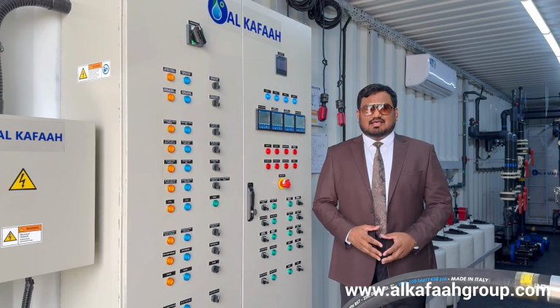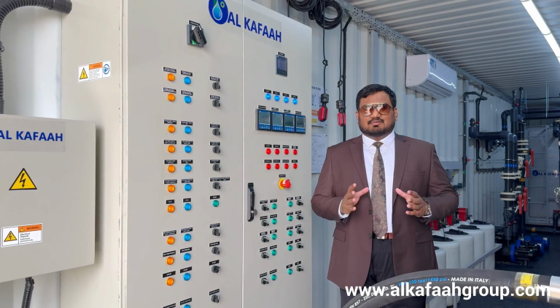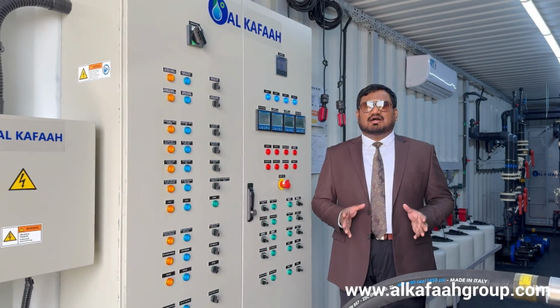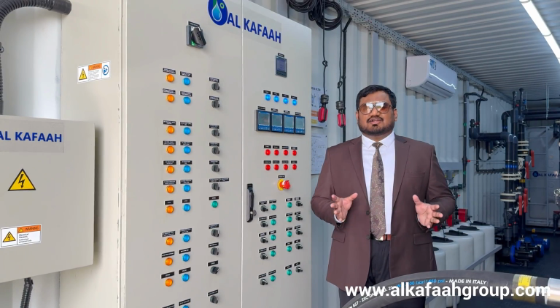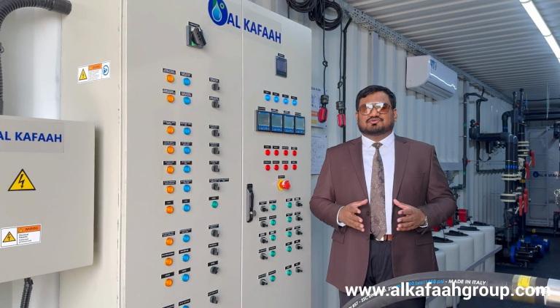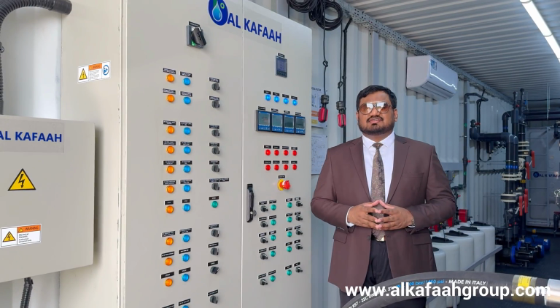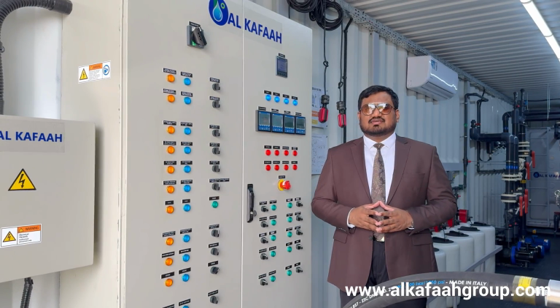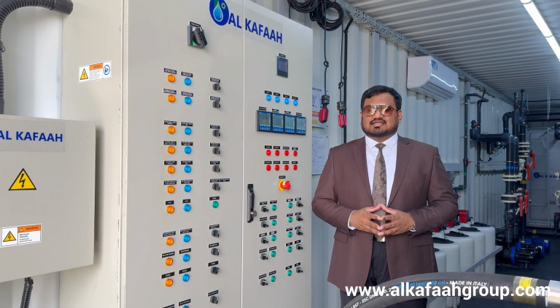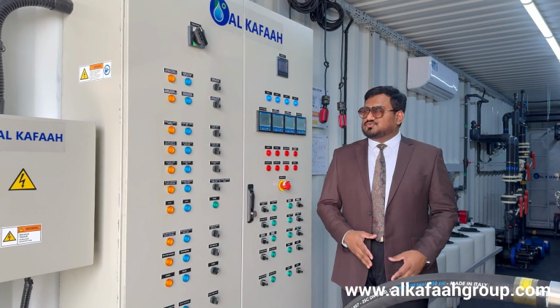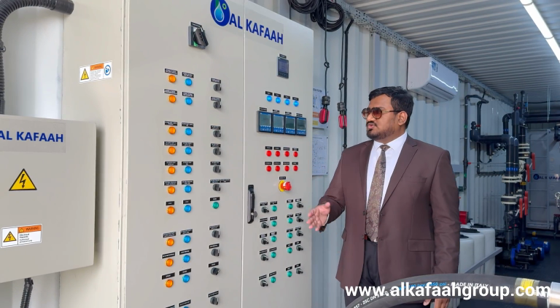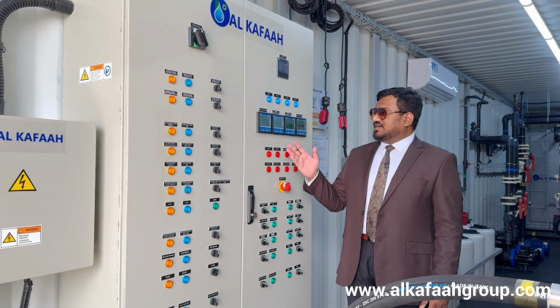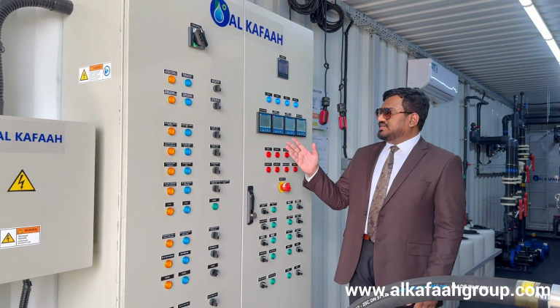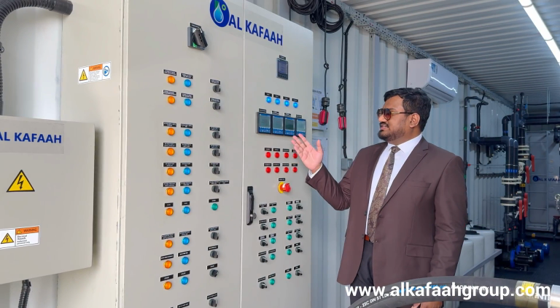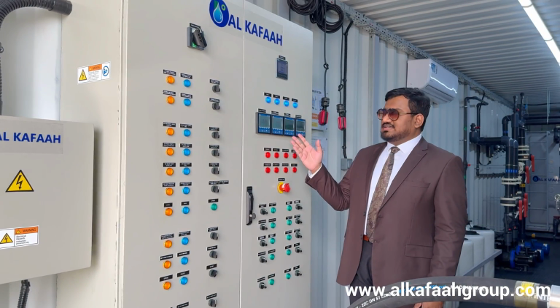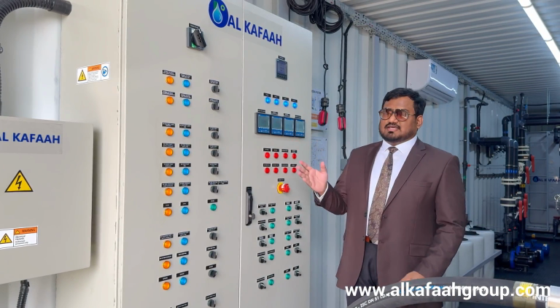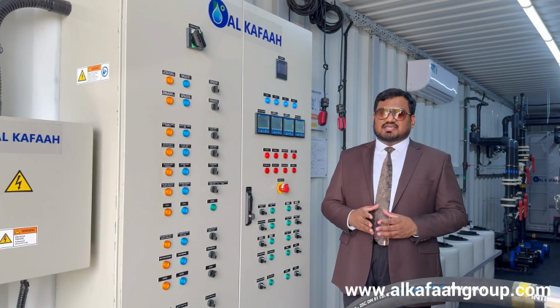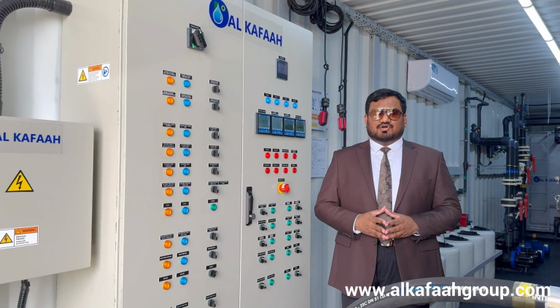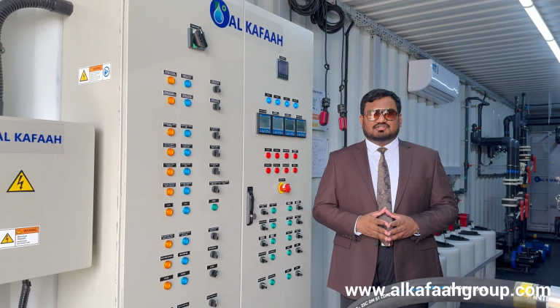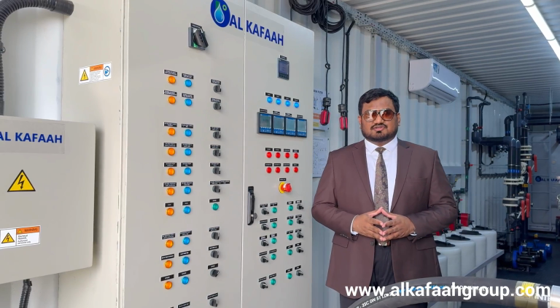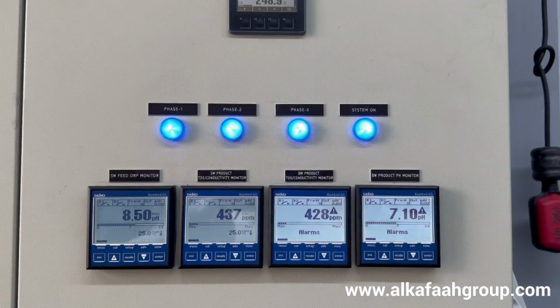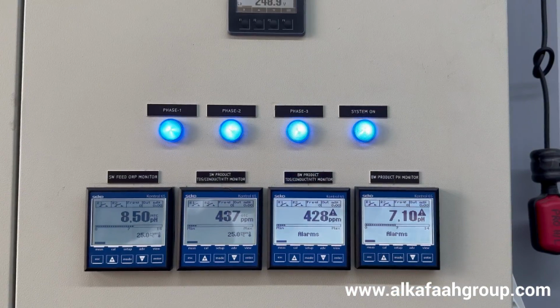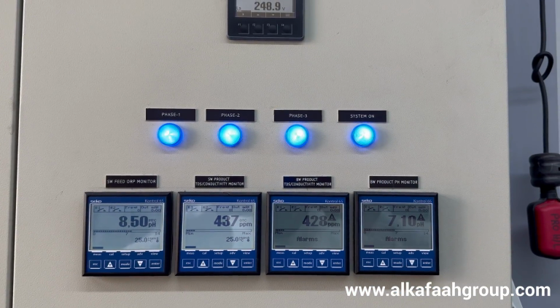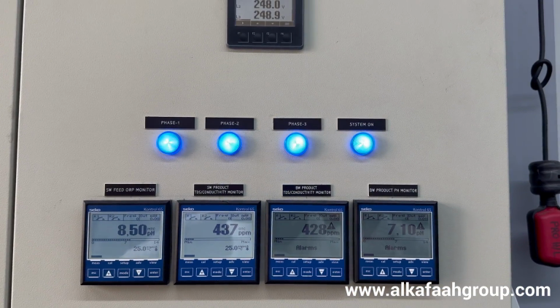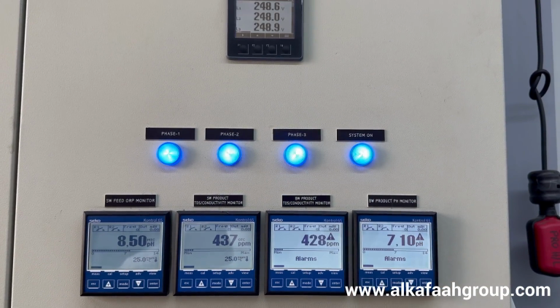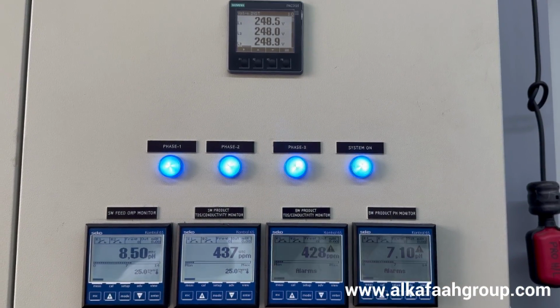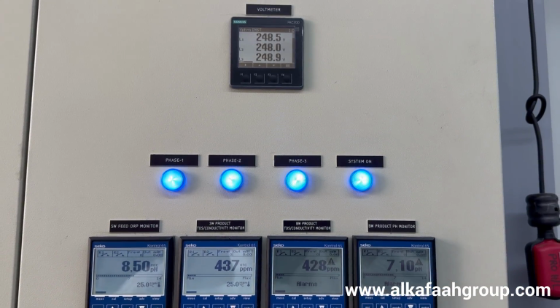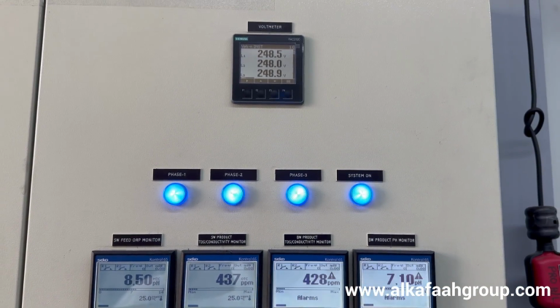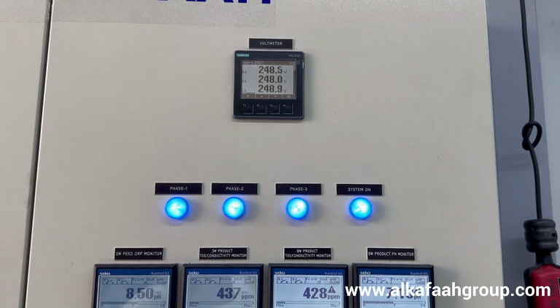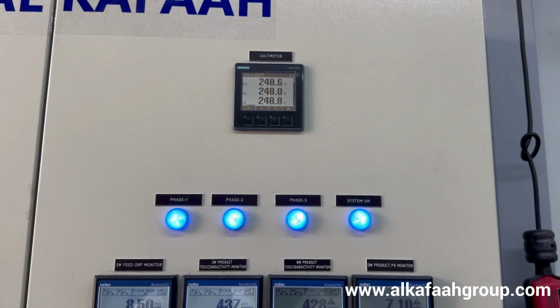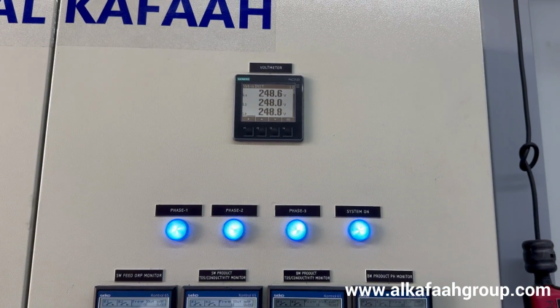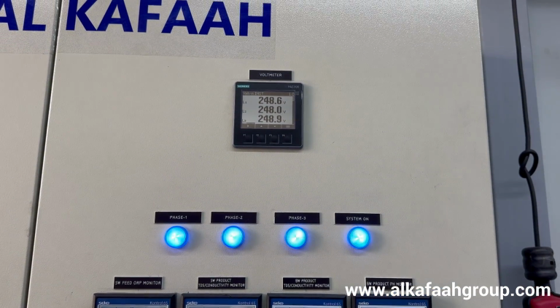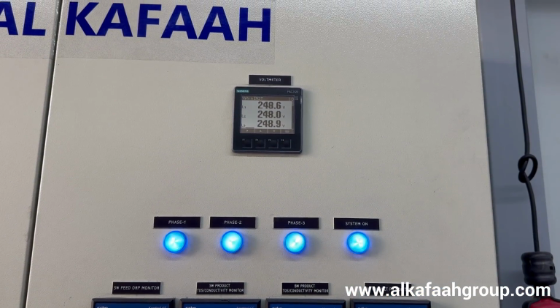The mobile RO unit comes with ORP, TDS, and pH monitors, which display all kinds of inlet and outlet parameters.